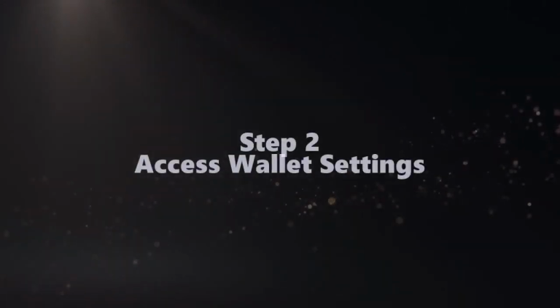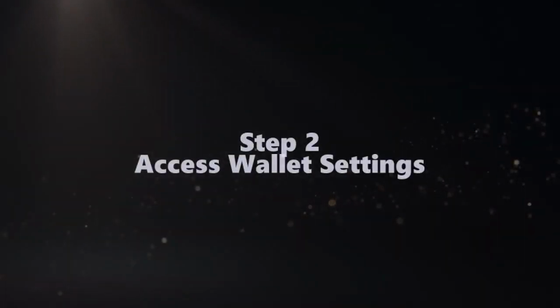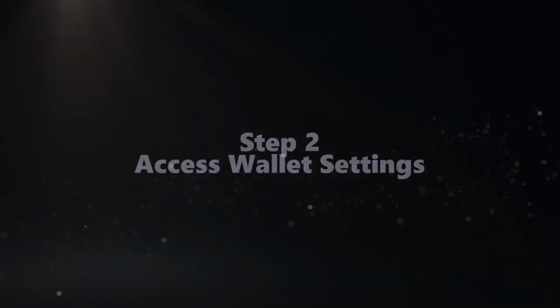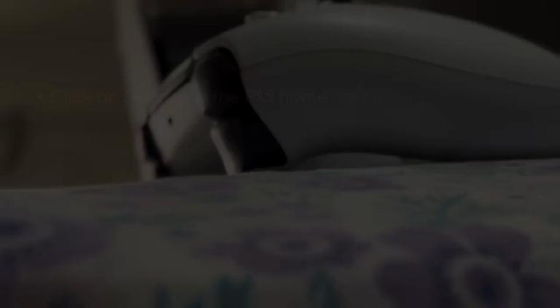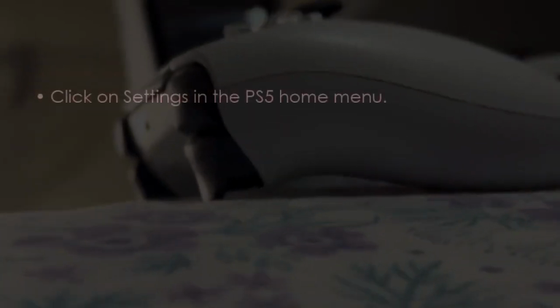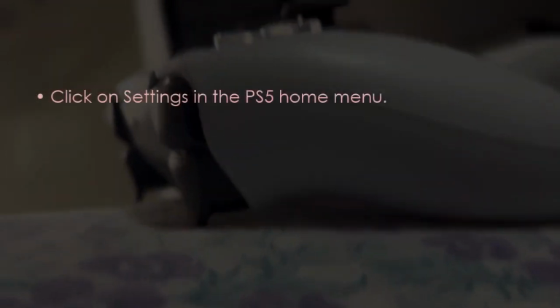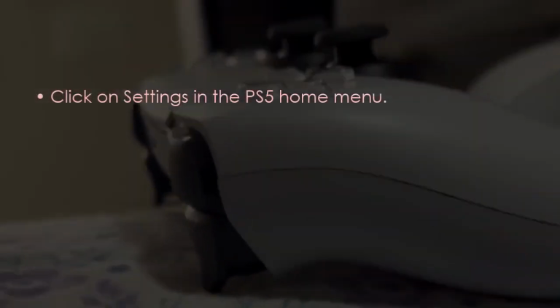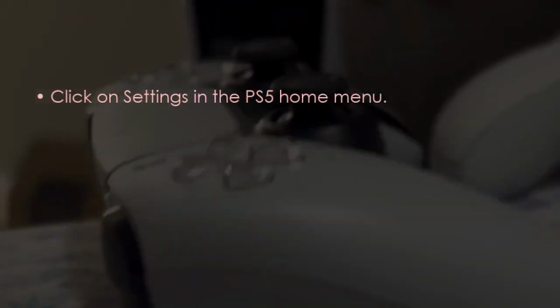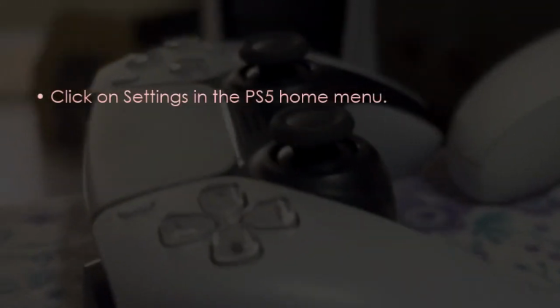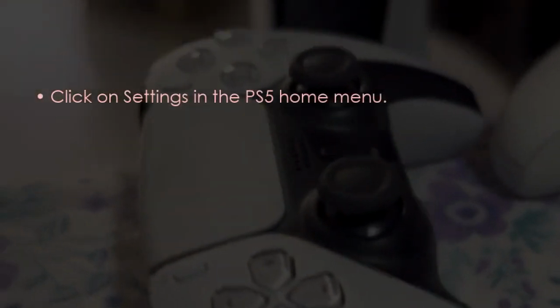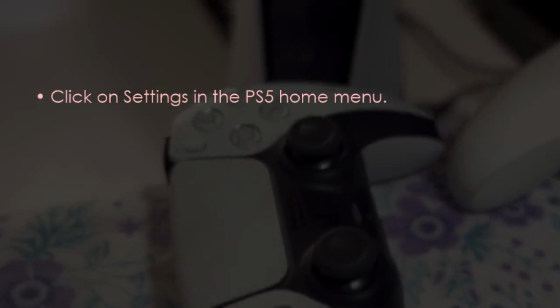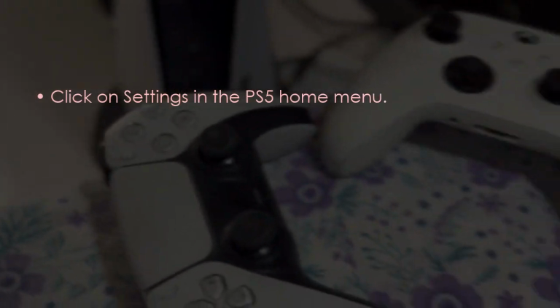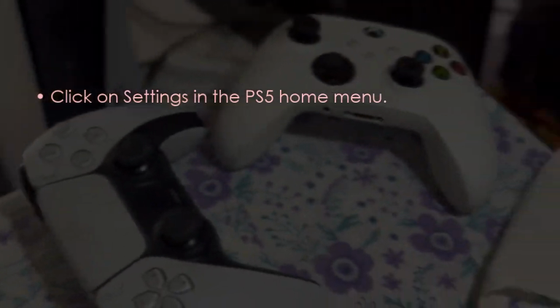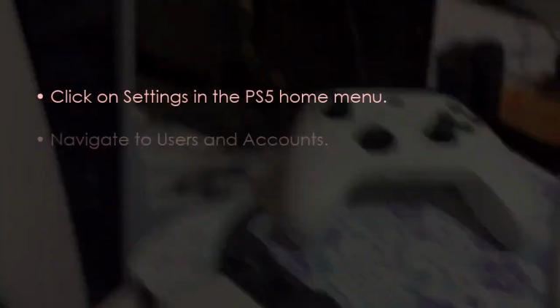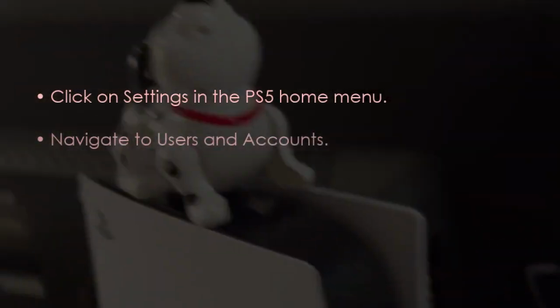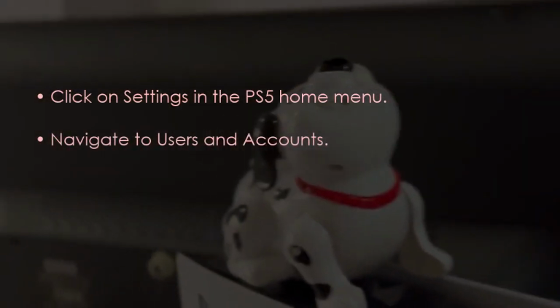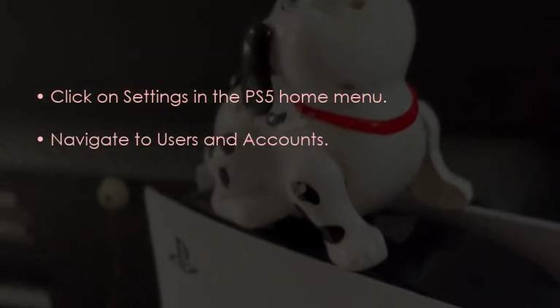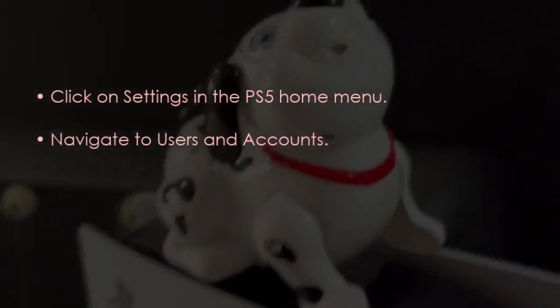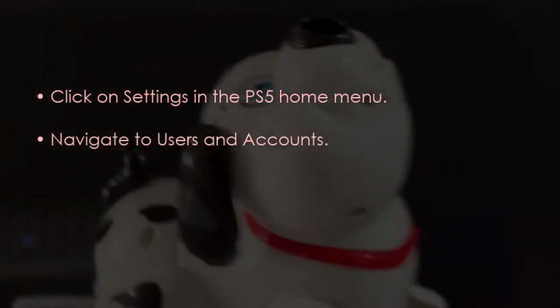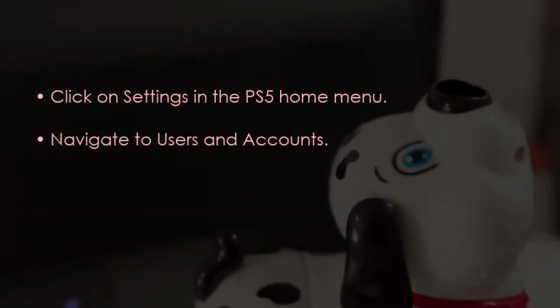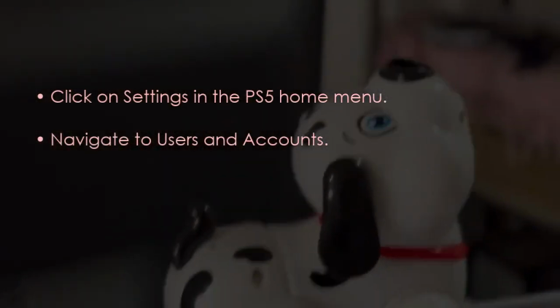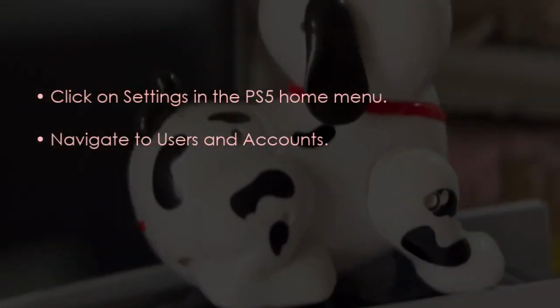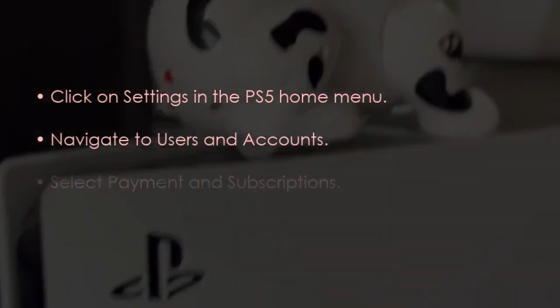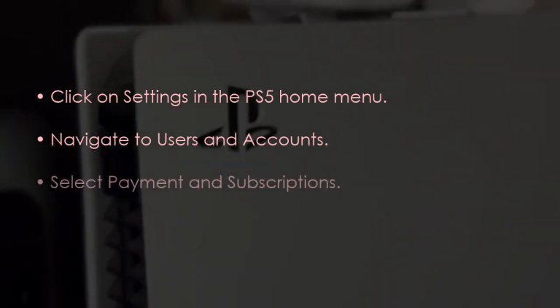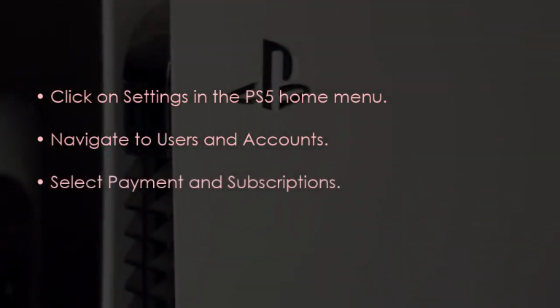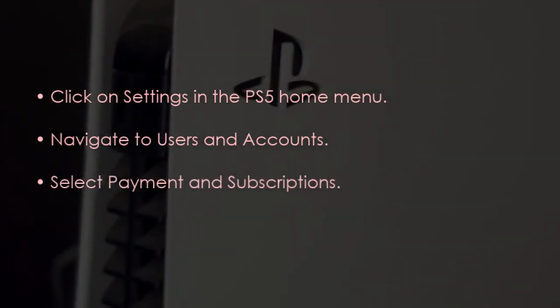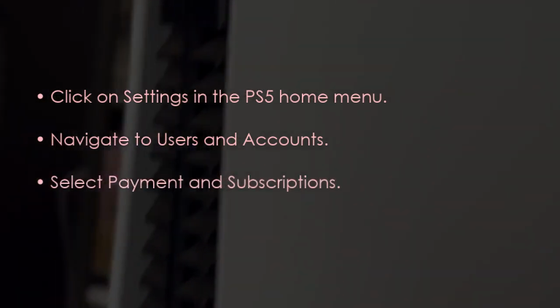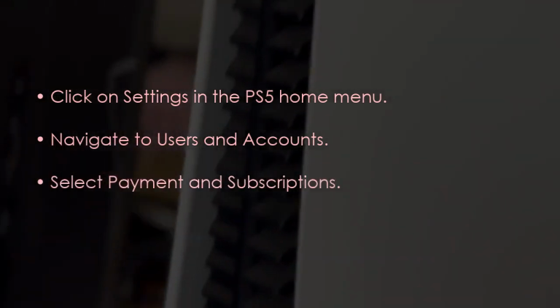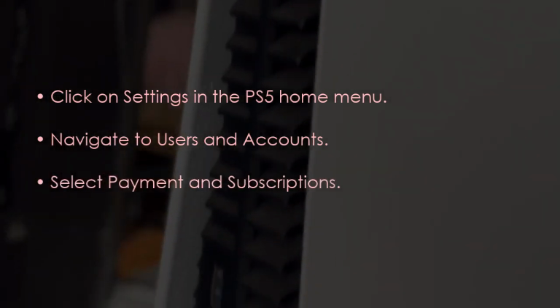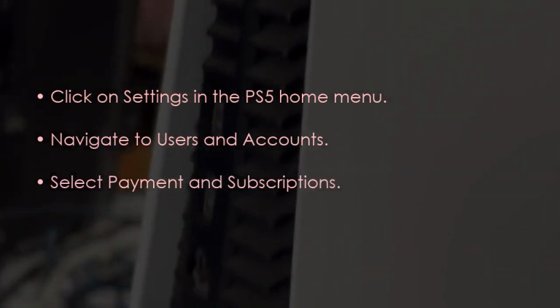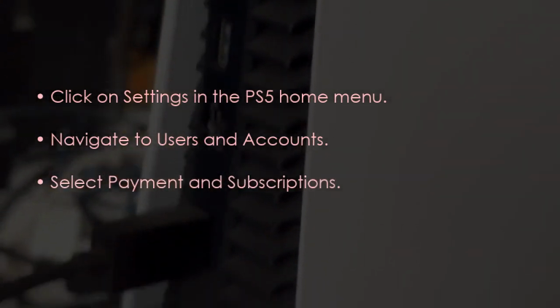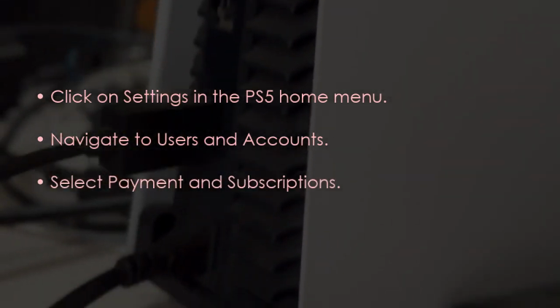In the next step, we will access wallet settings. Click on settings in the PS5 menu, then navigate to User and Accounts, and select Payment and Subscriptions.